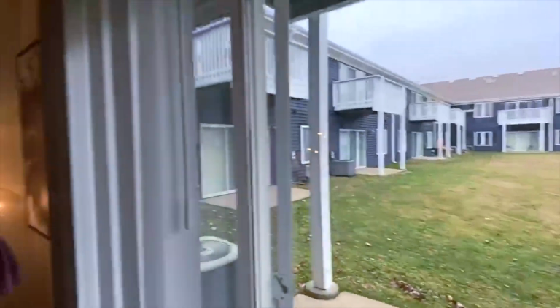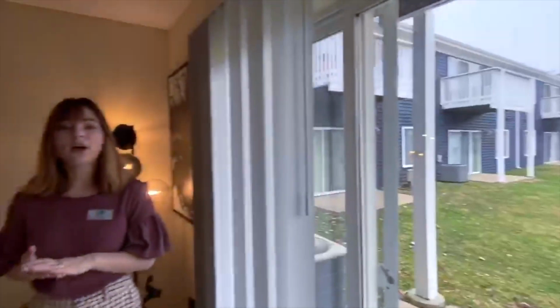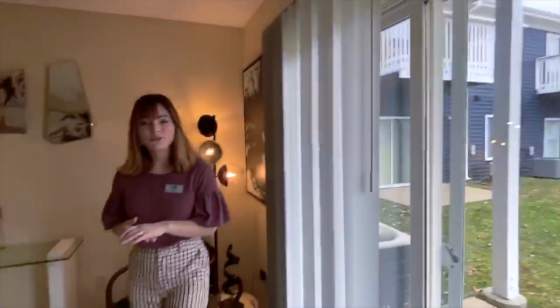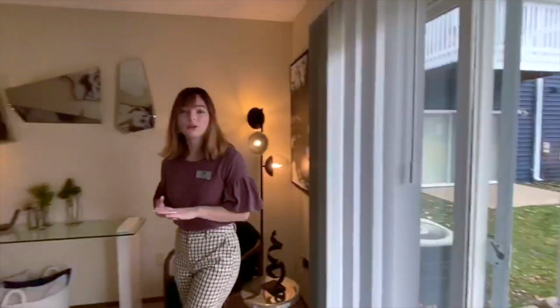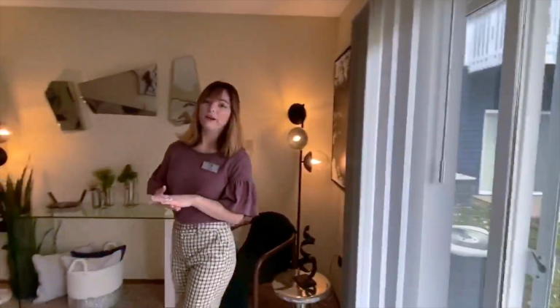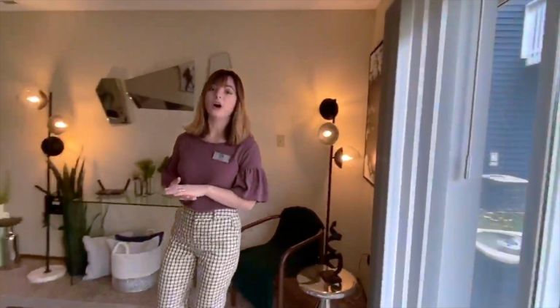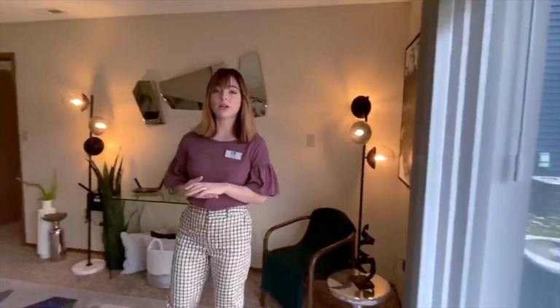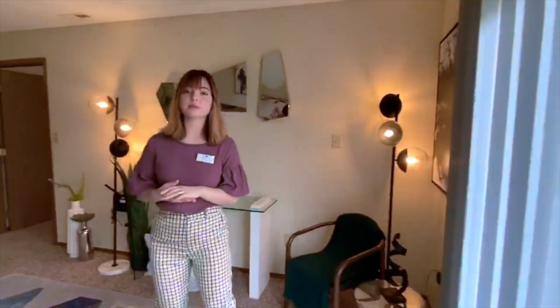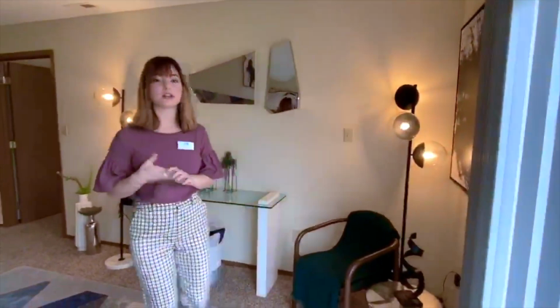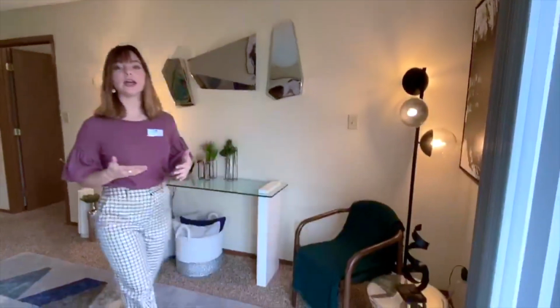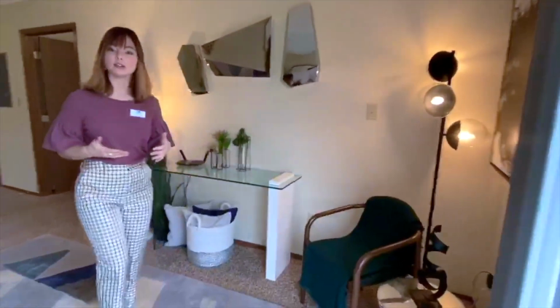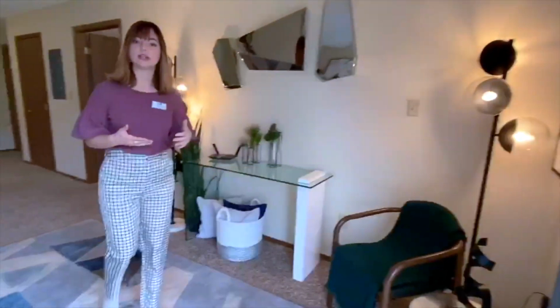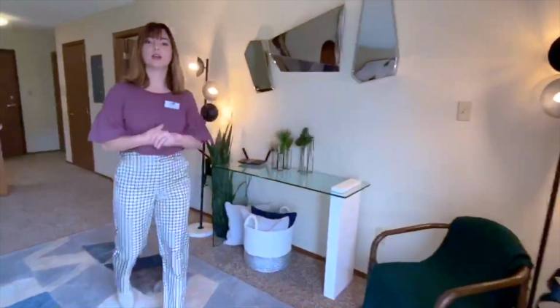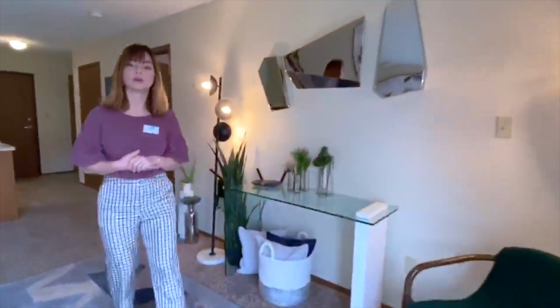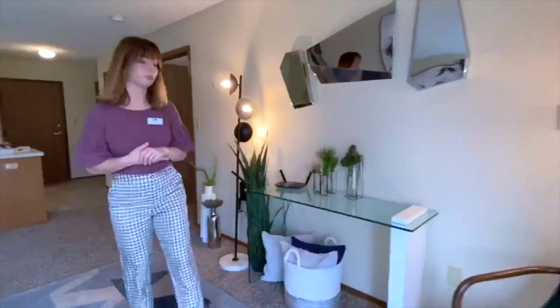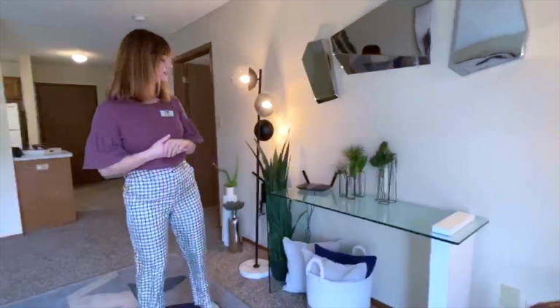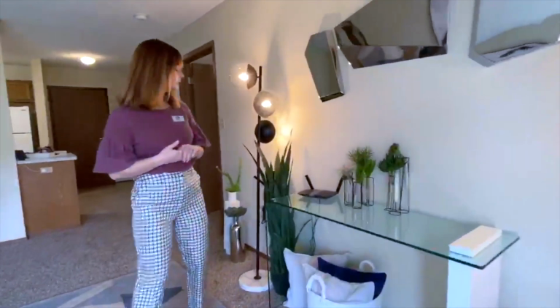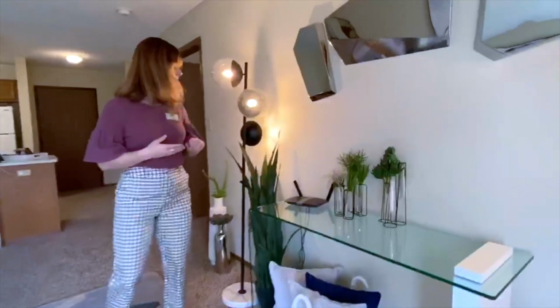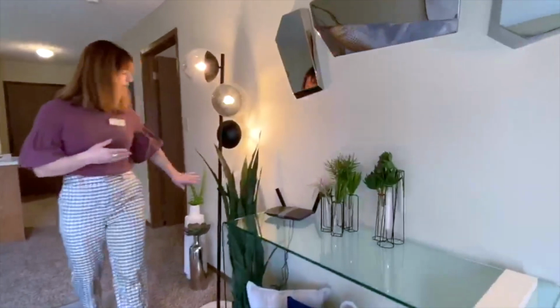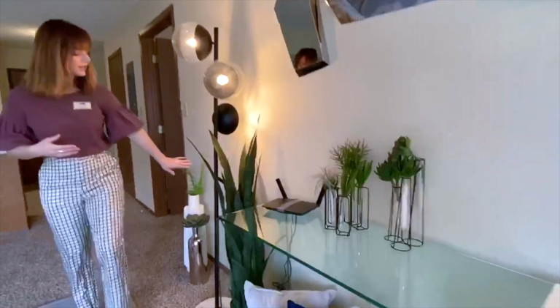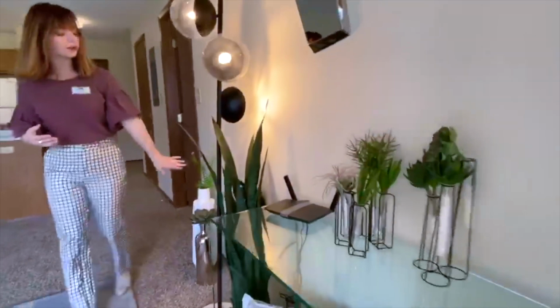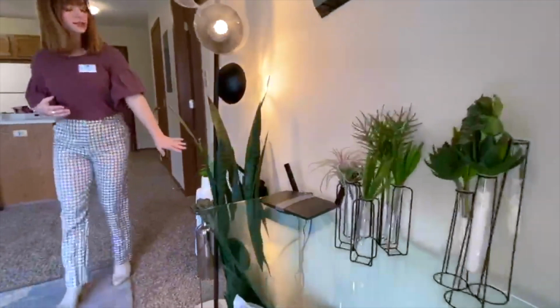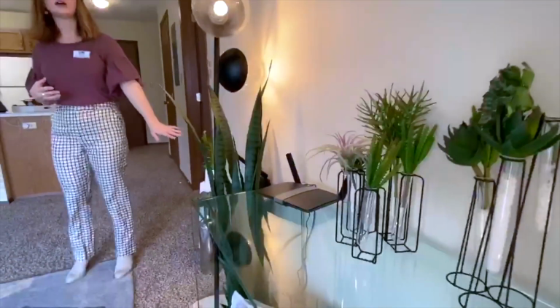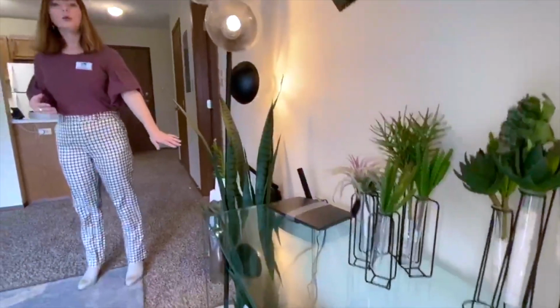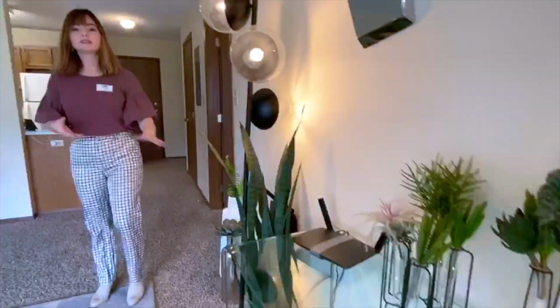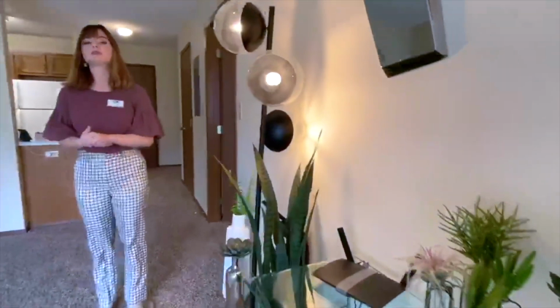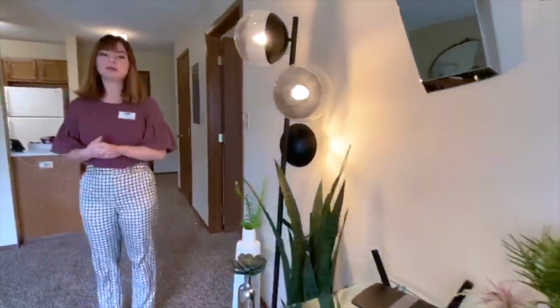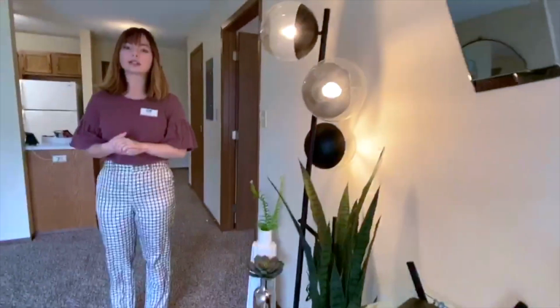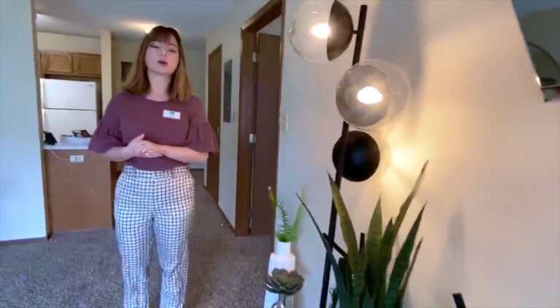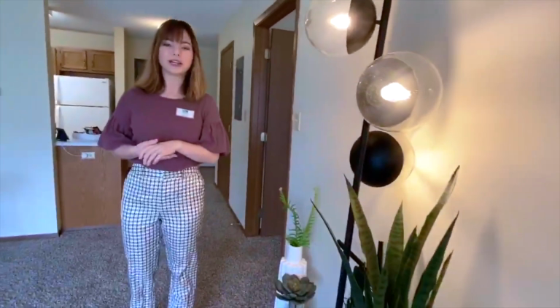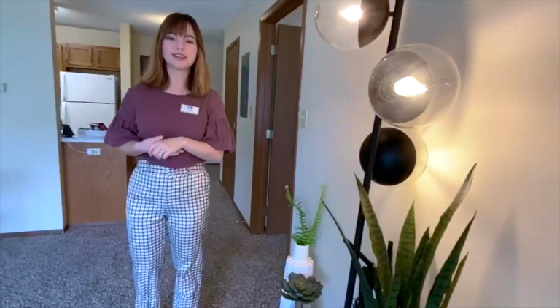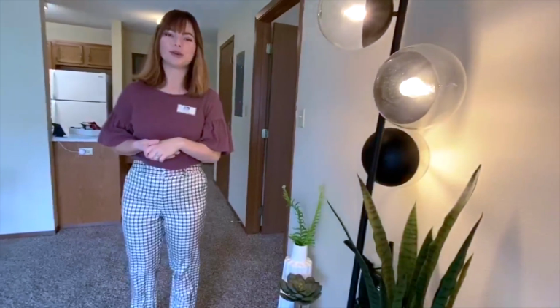We also include a router in all of our units because internet is included in all of our floor plans. You'll see here we've got a nice router against the wall, and the username and password is already going to be set up.